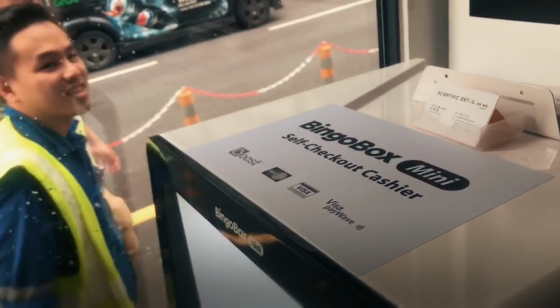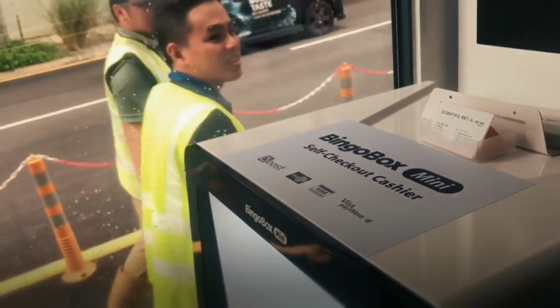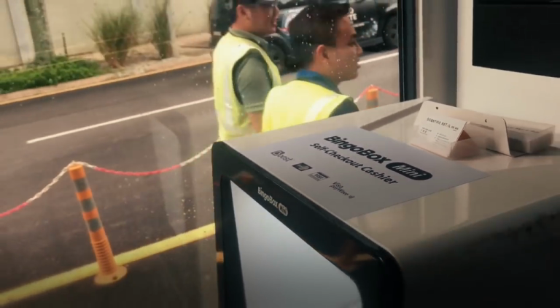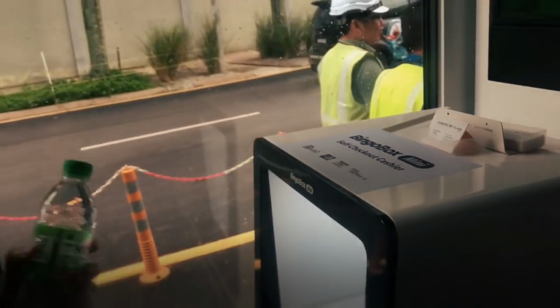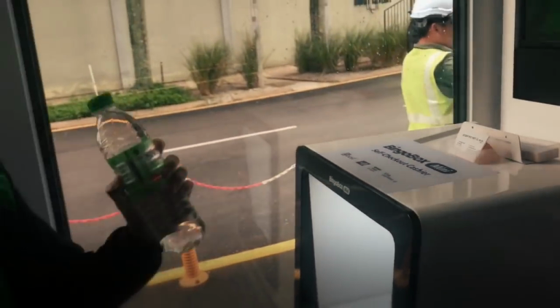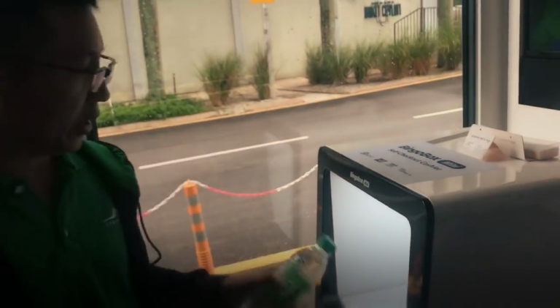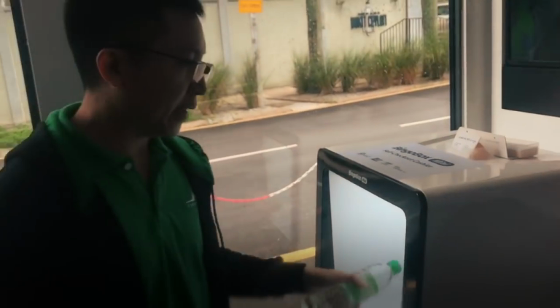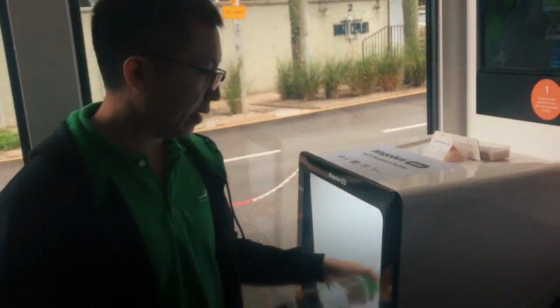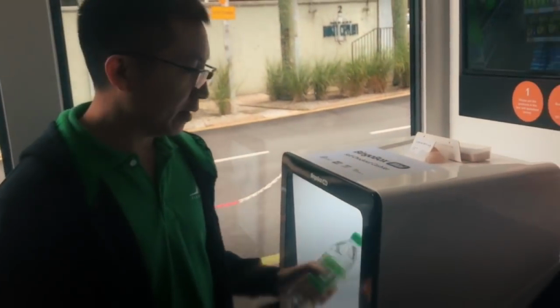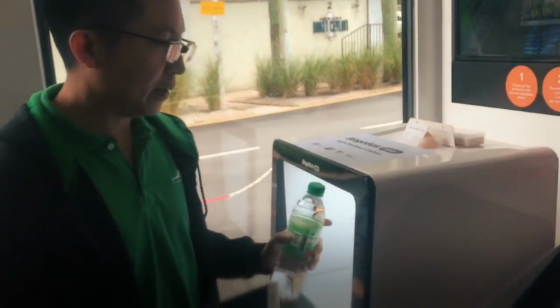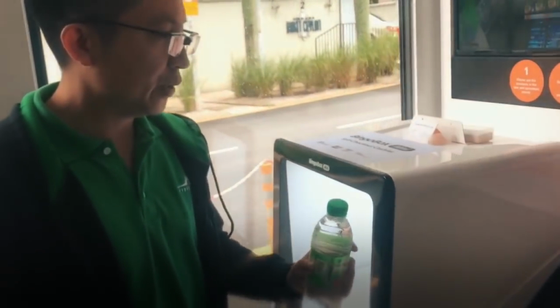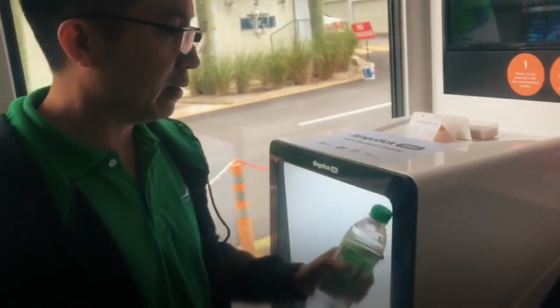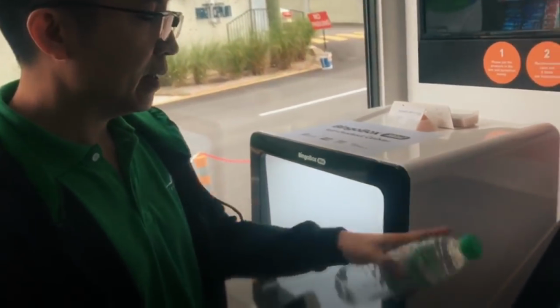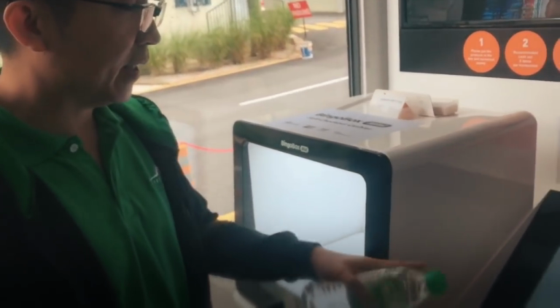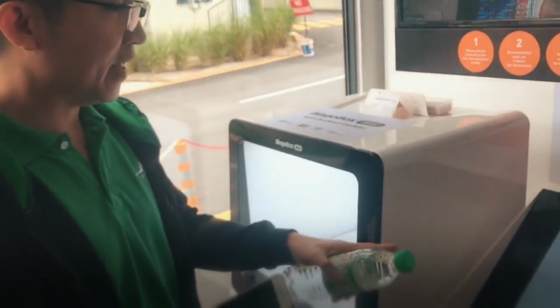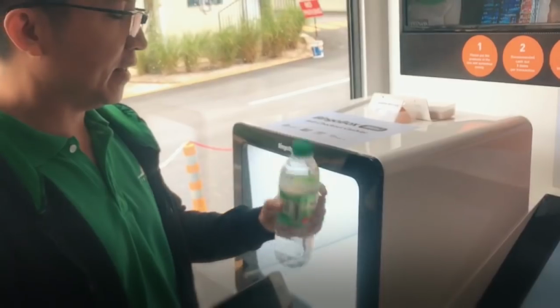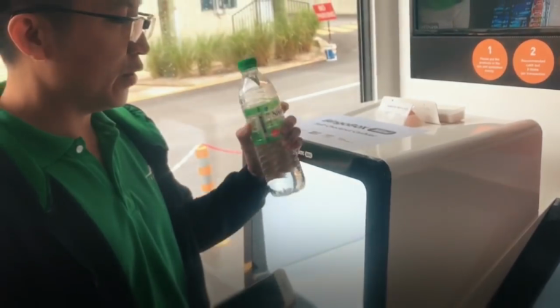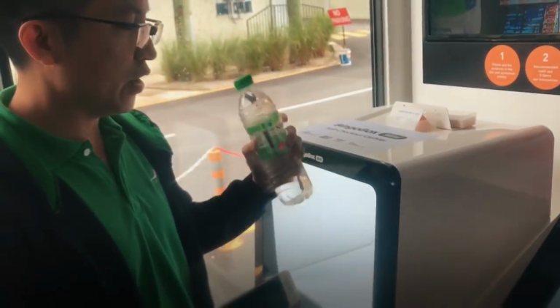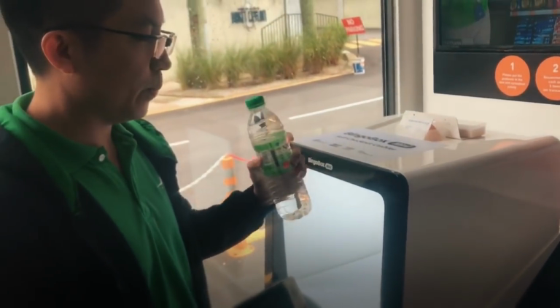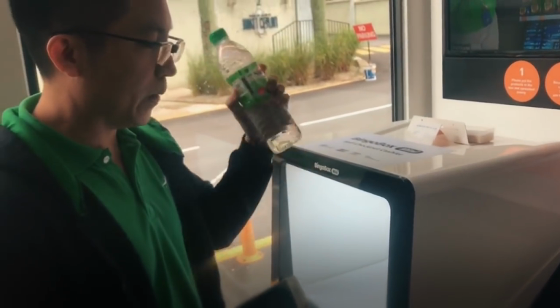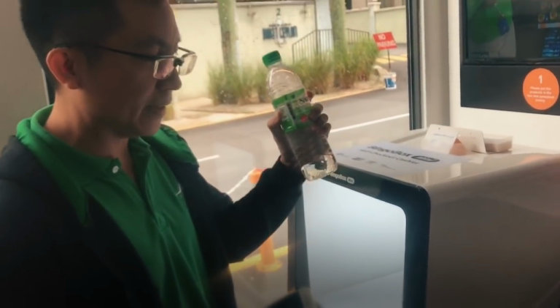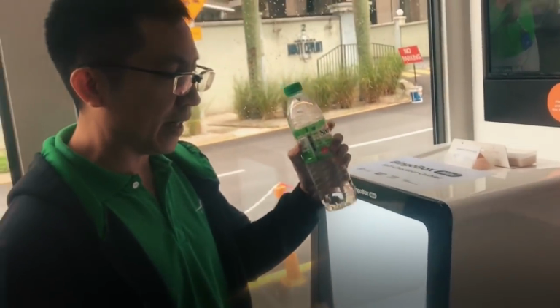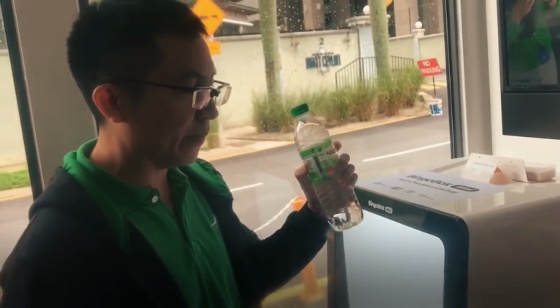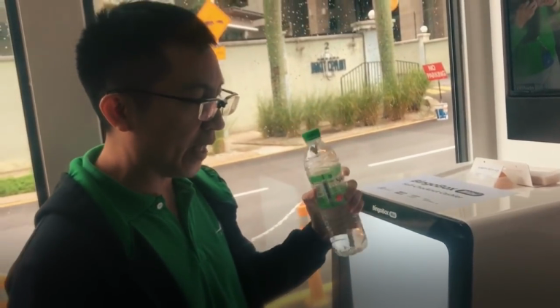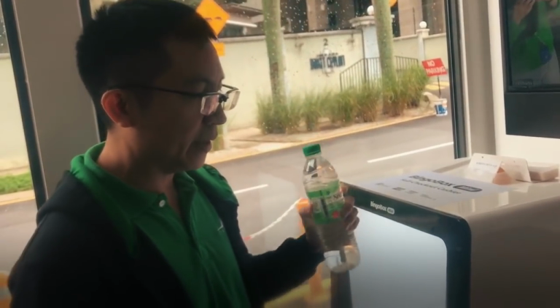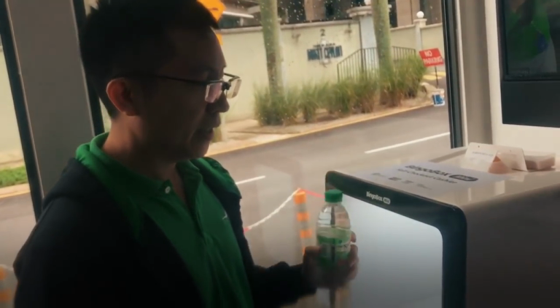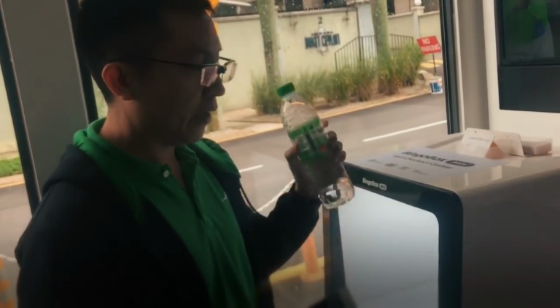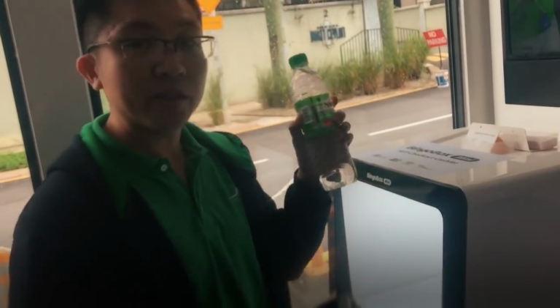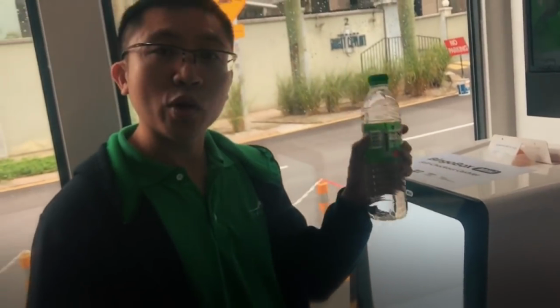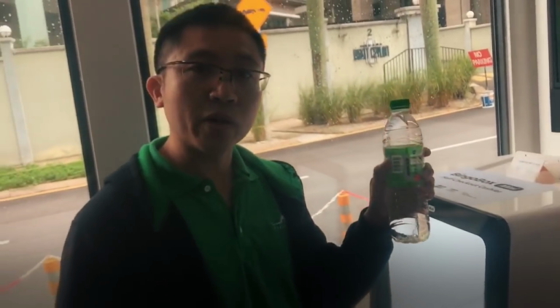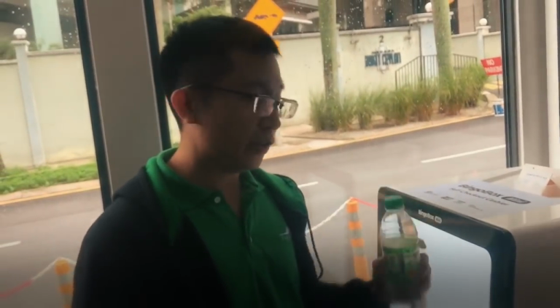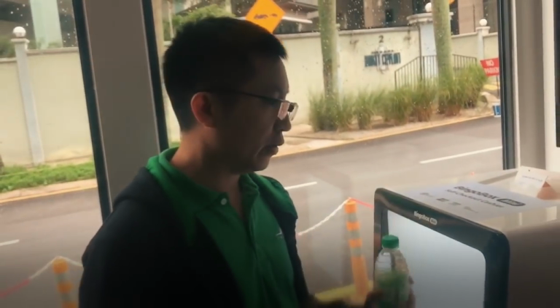So what I'll do is just put it inside here. It says that you need to place the item flat, and especially for water bottles, you need to put it flat like that.